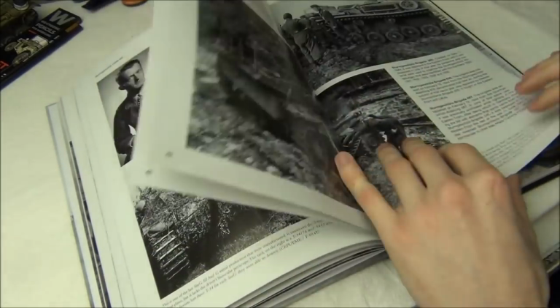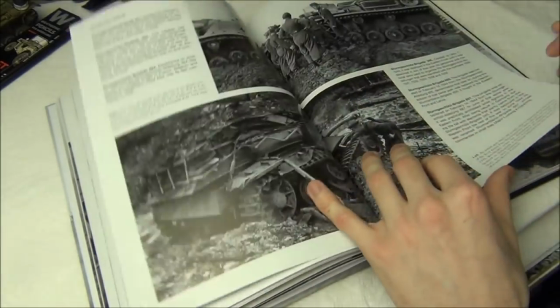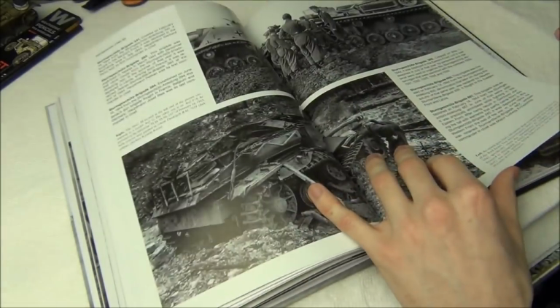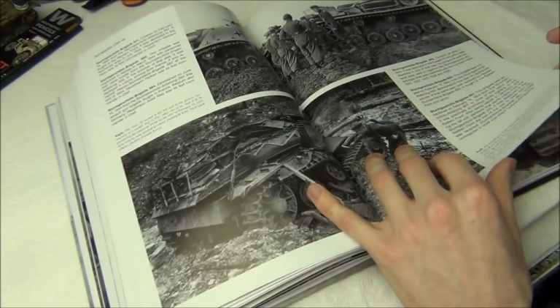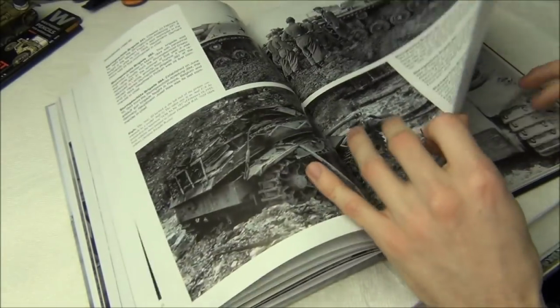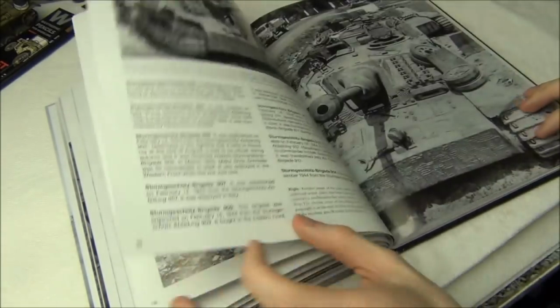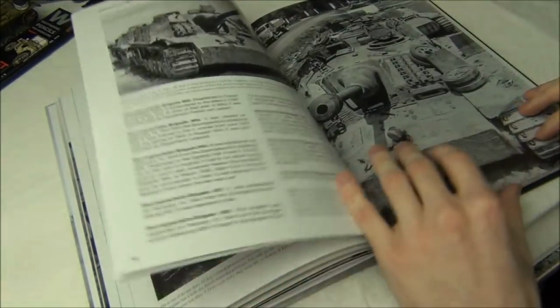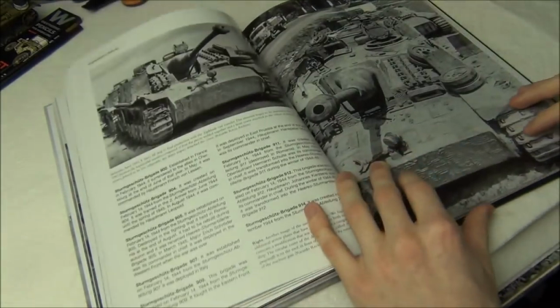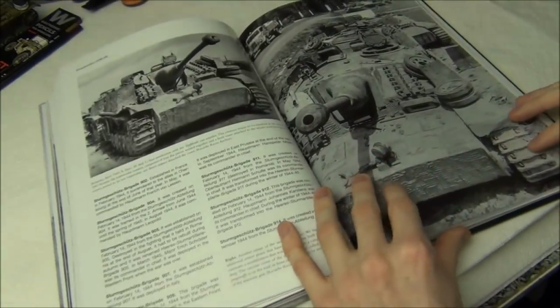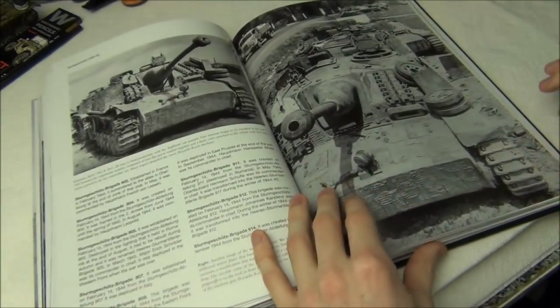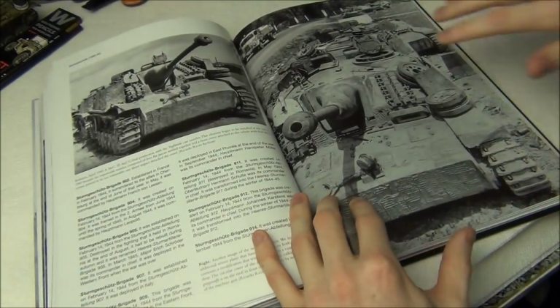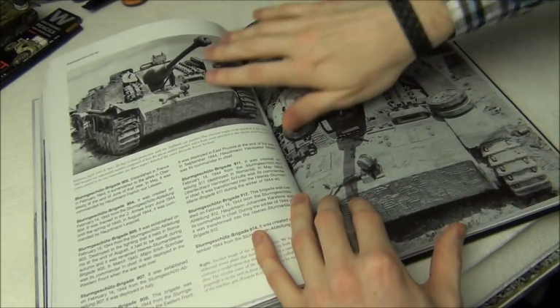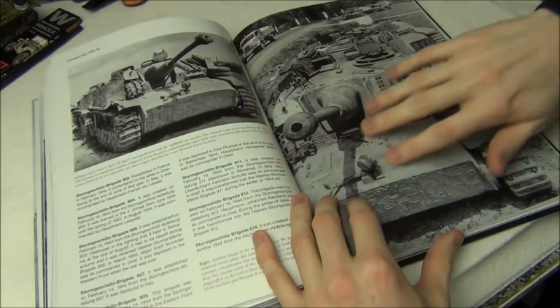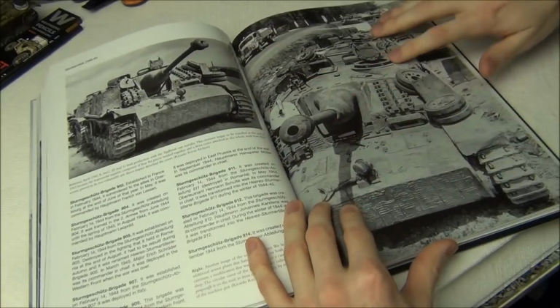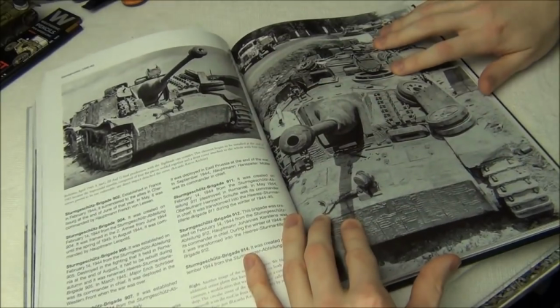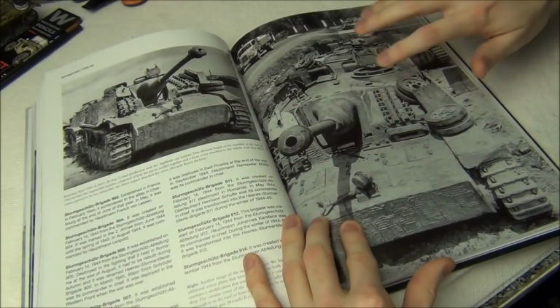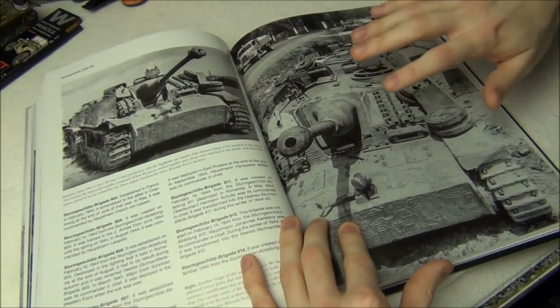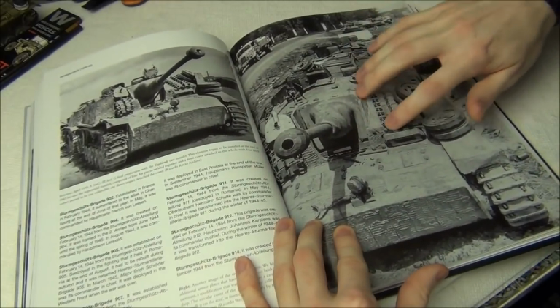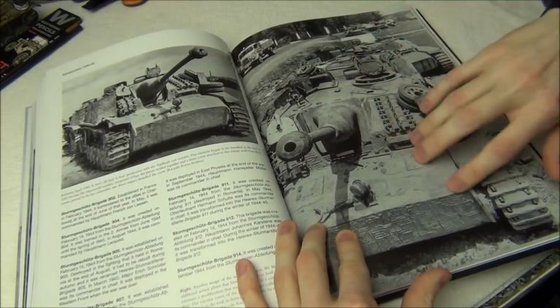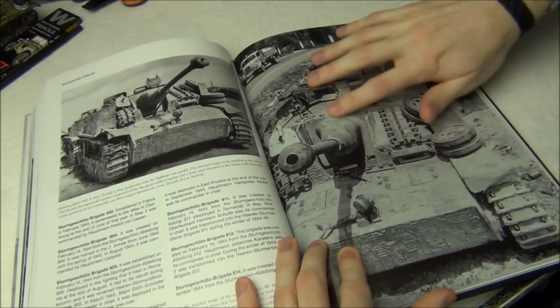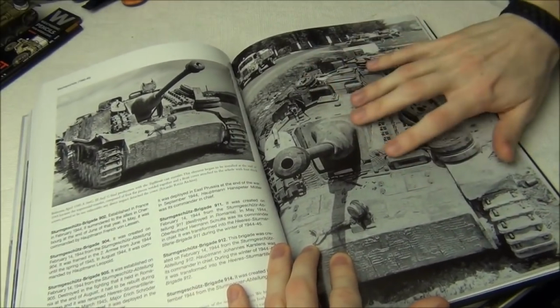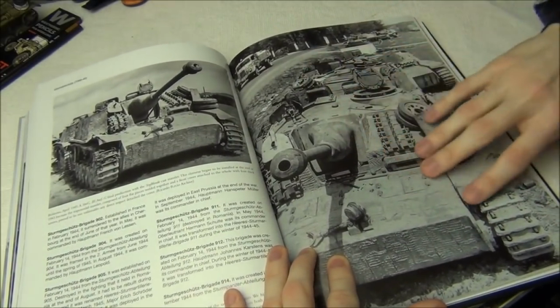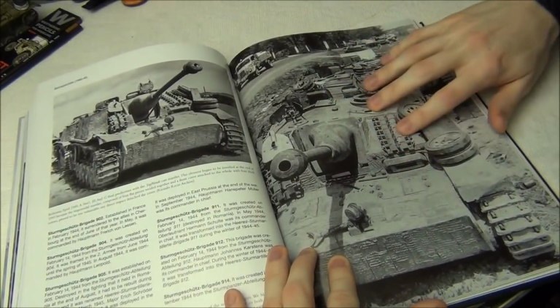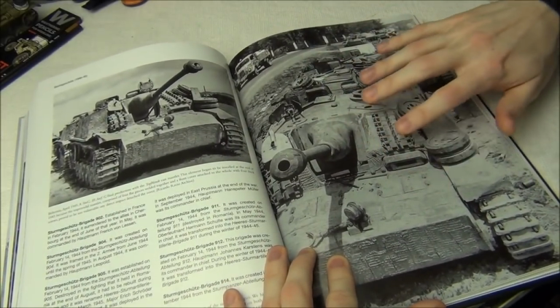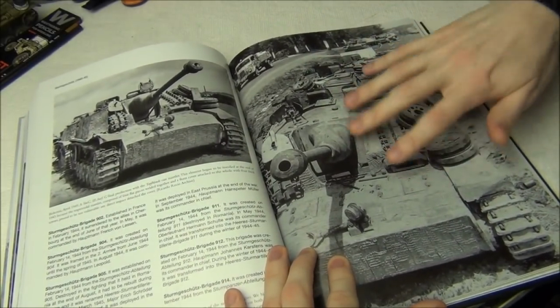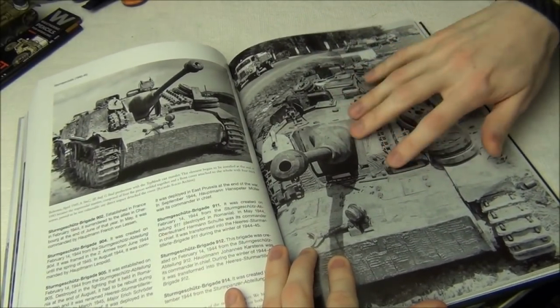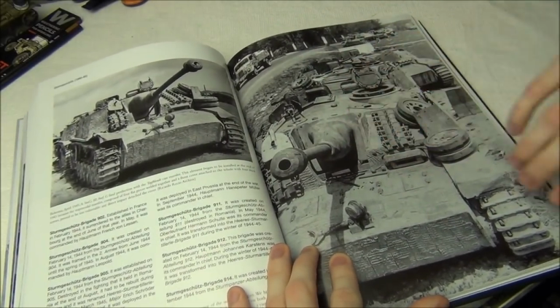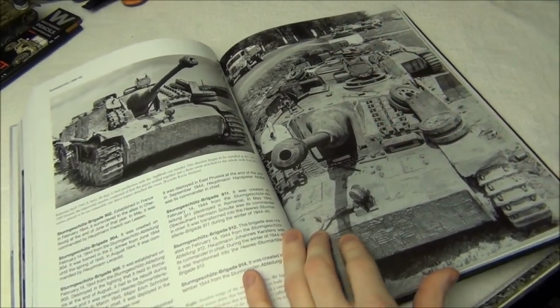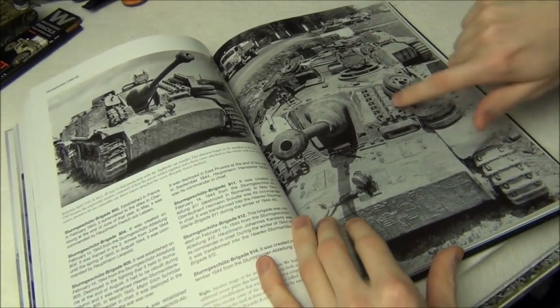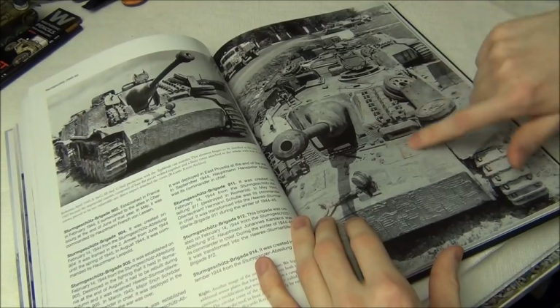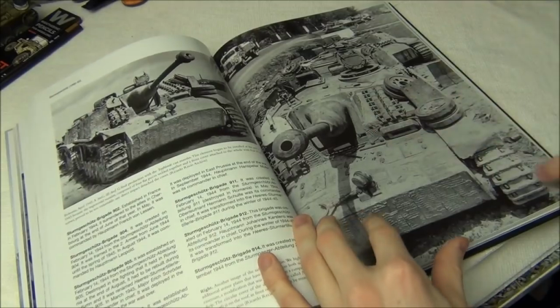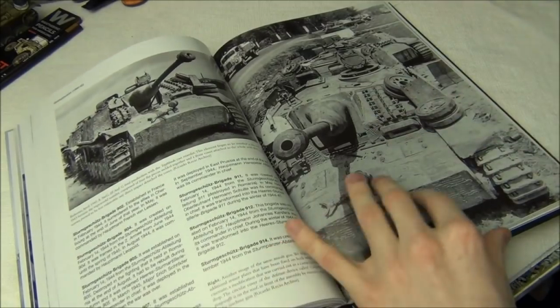Lots more good photos here. This unit is very well photographed — super cool stuff. If you want to see how stowage applies to tanks, that's really cool. Also Zimmerit.